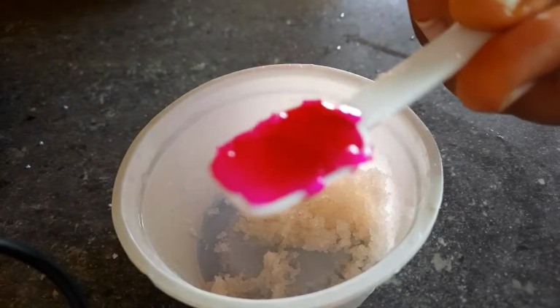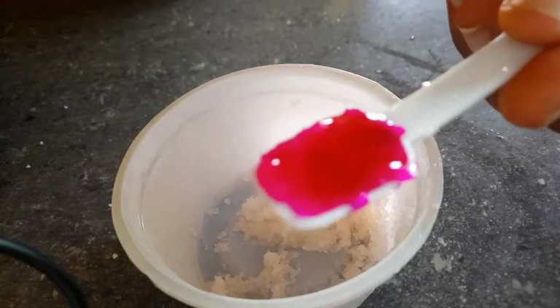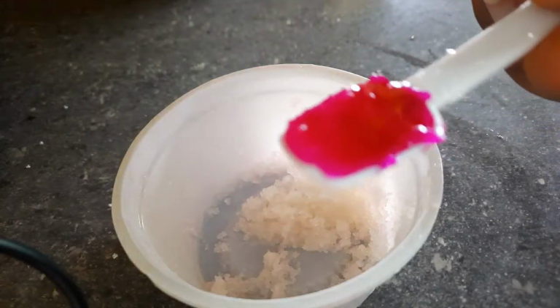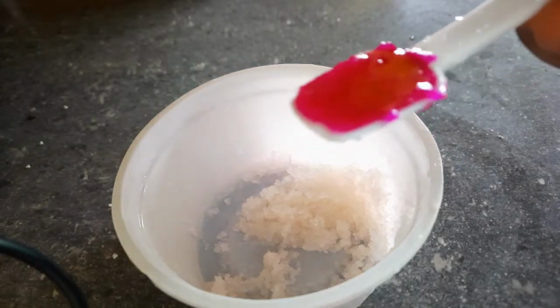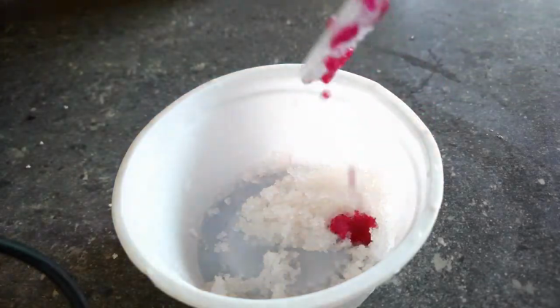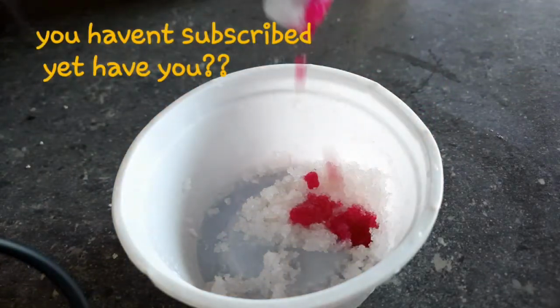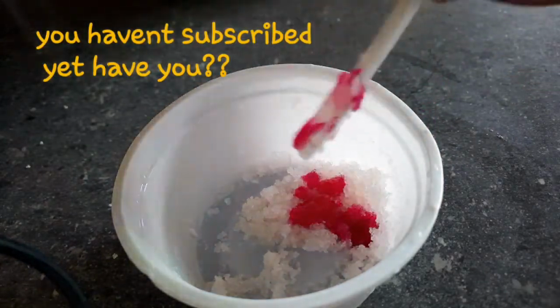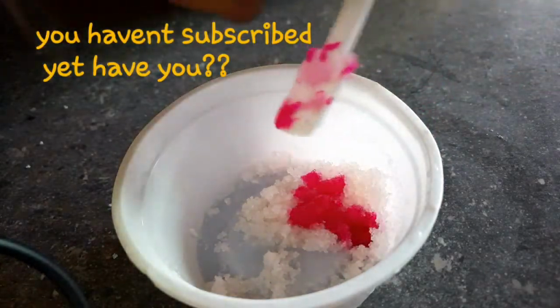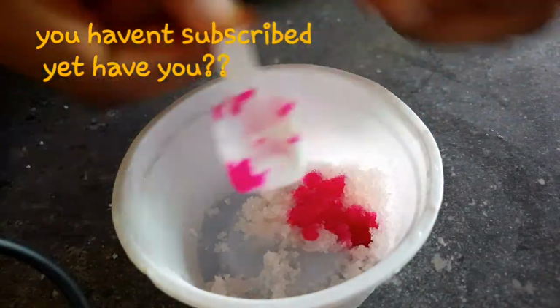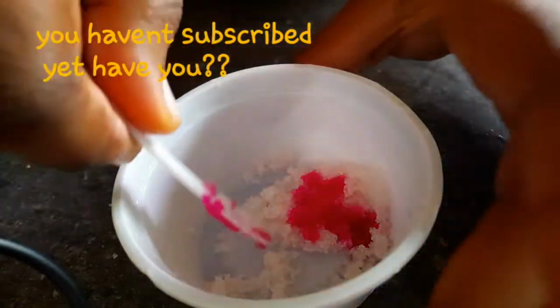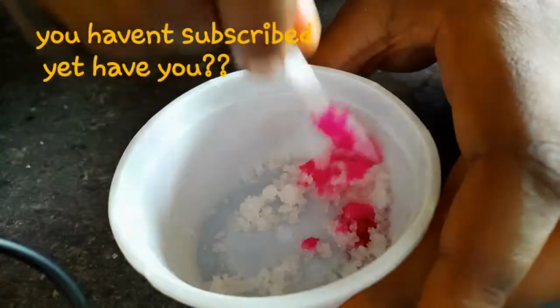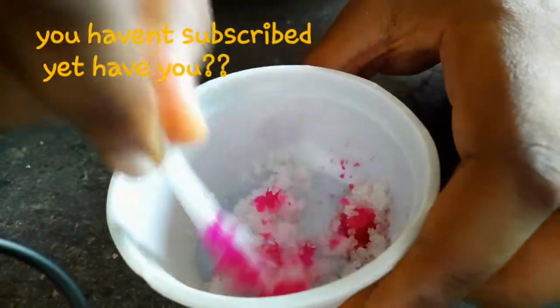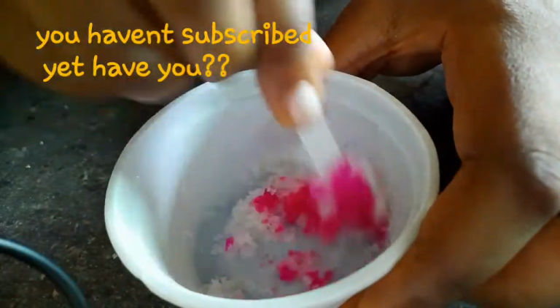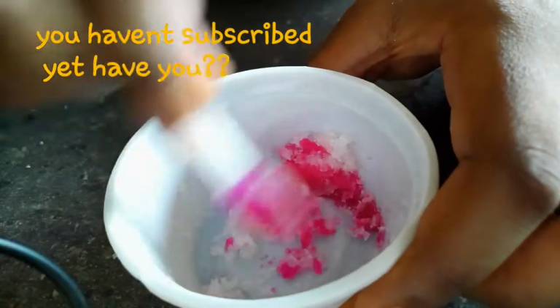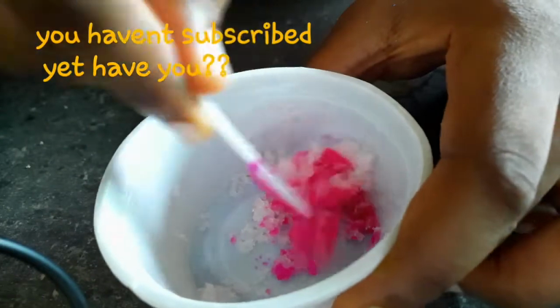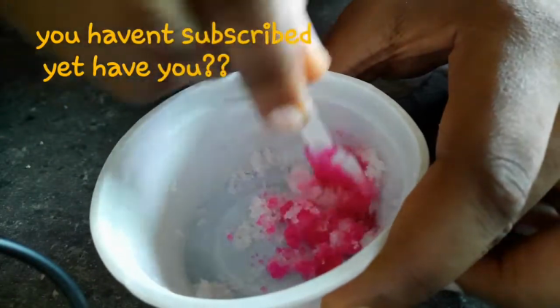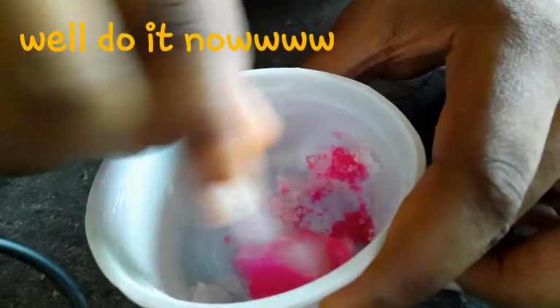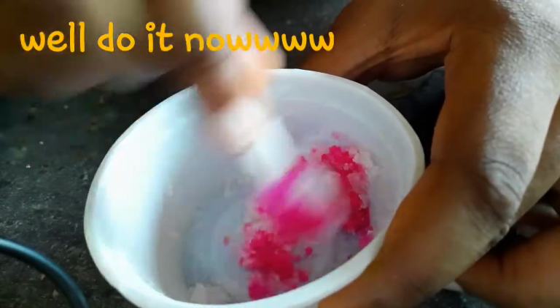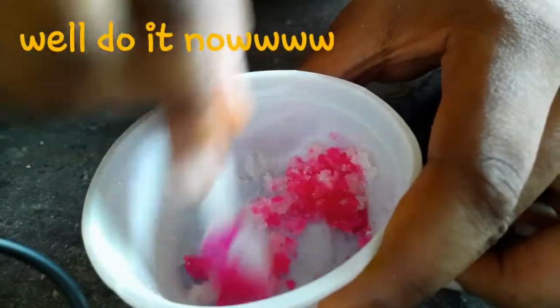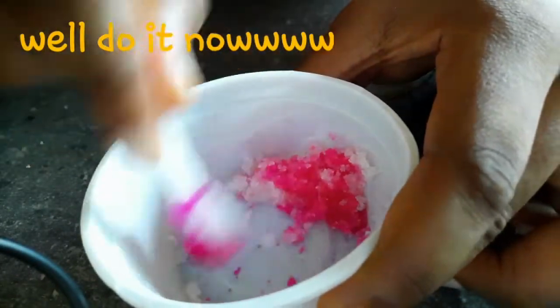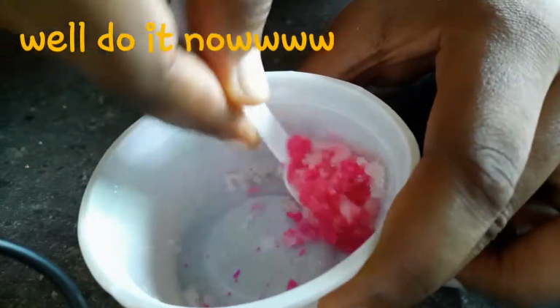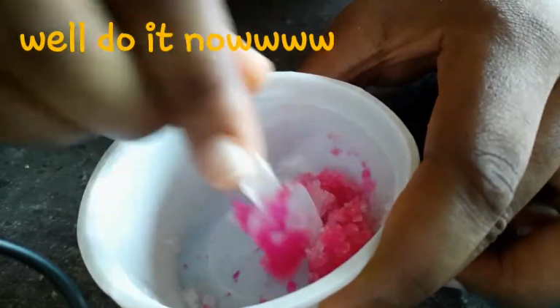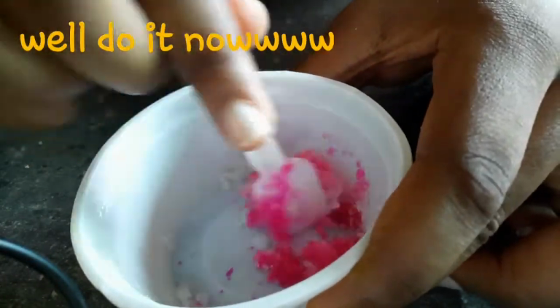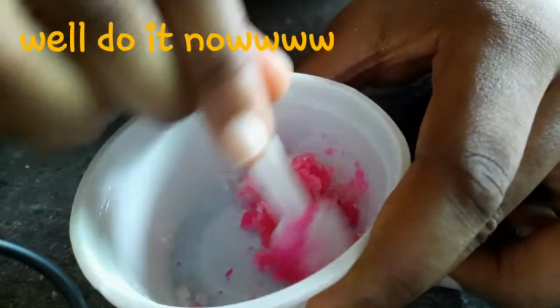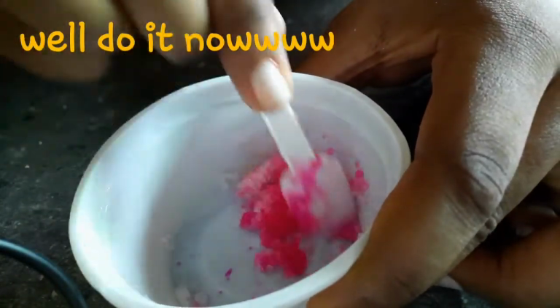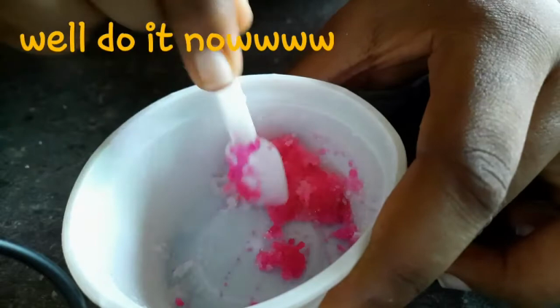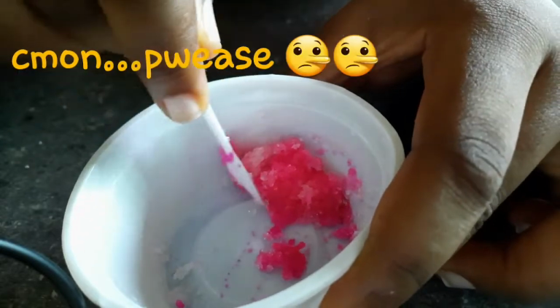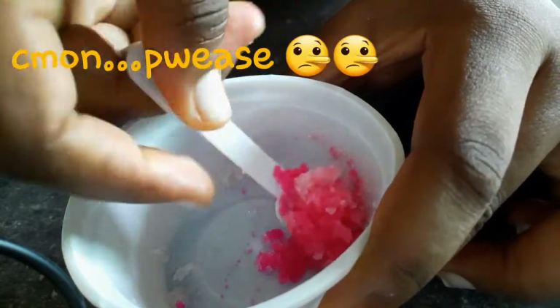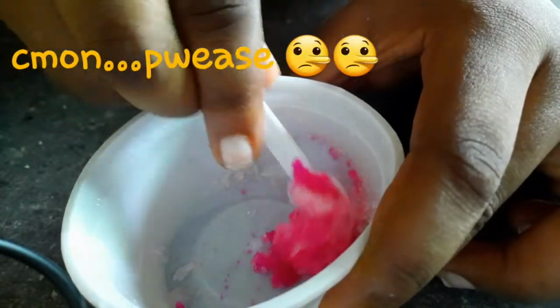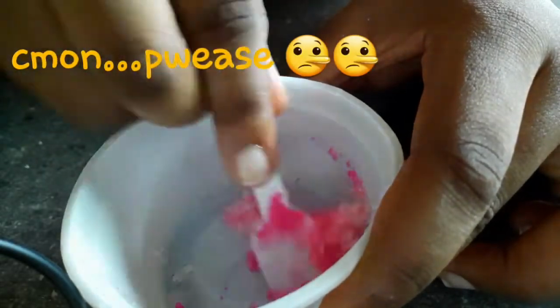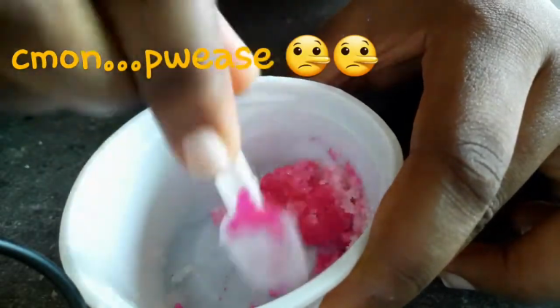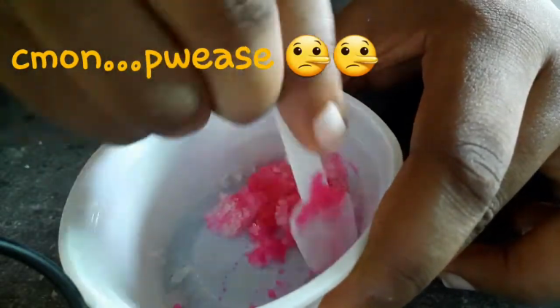Next I'm putting in — period blood. Mine is pink; I don't know what color yours is. Just kidding! It's pigment — pink color pigment.